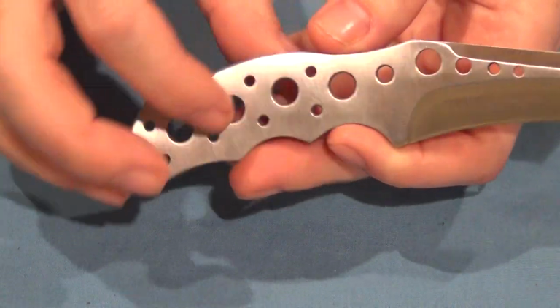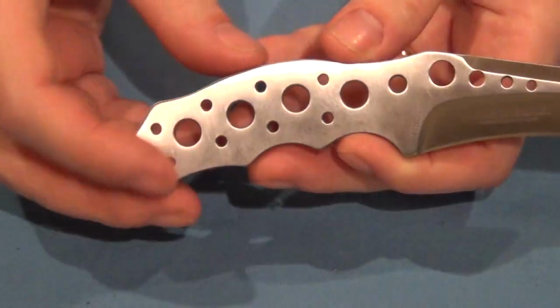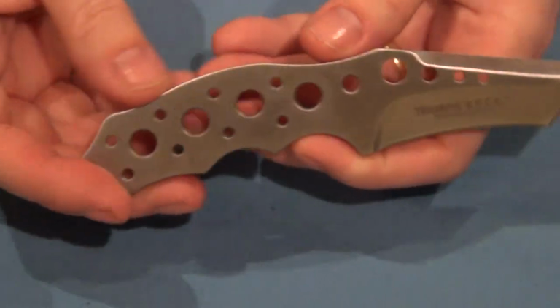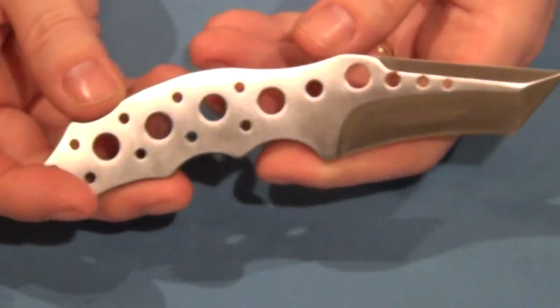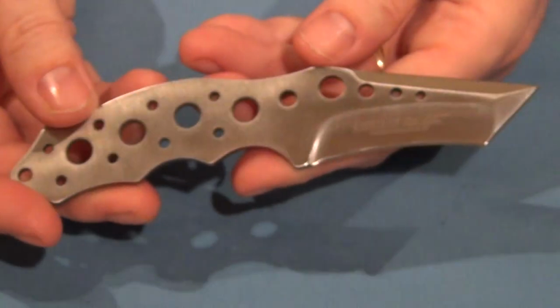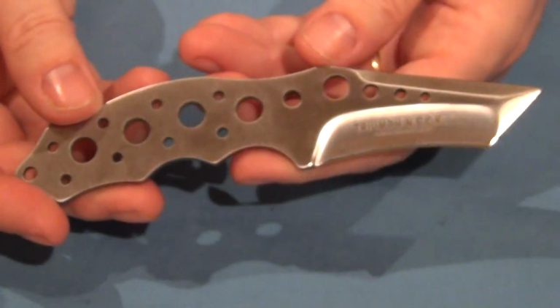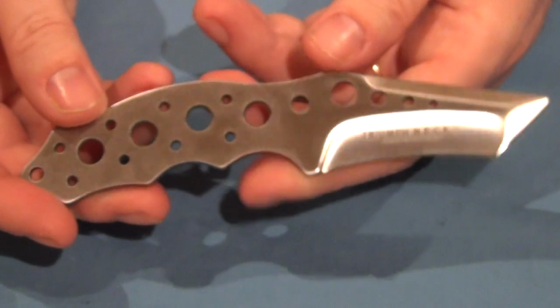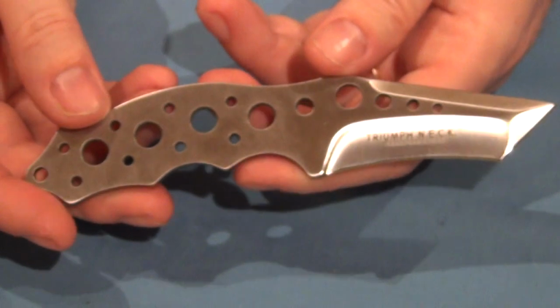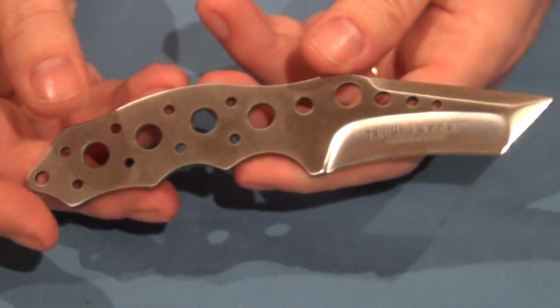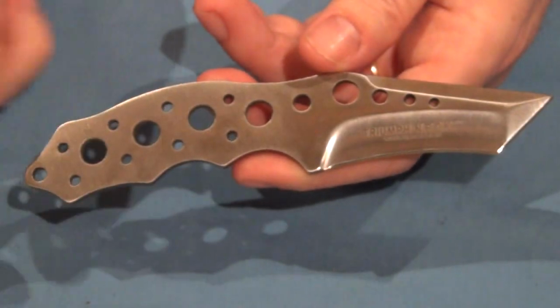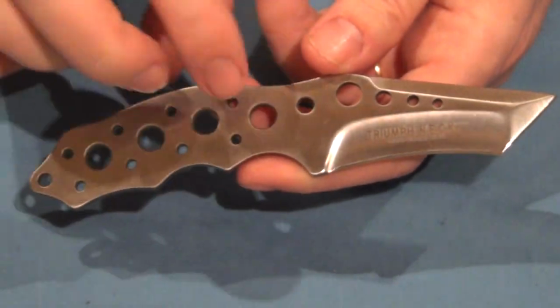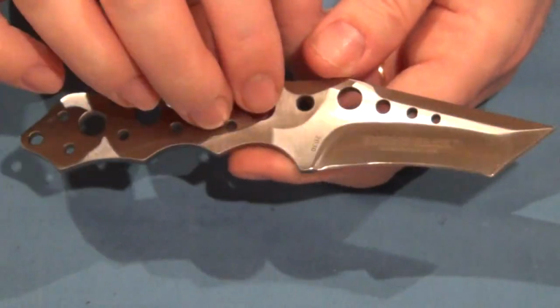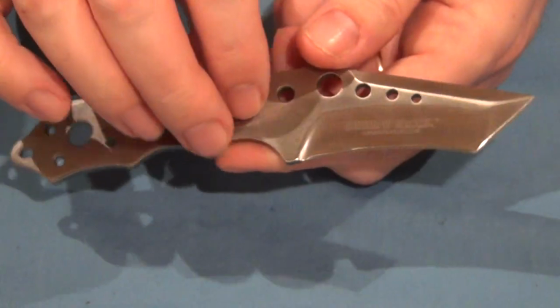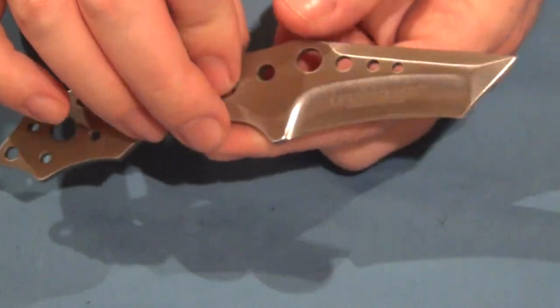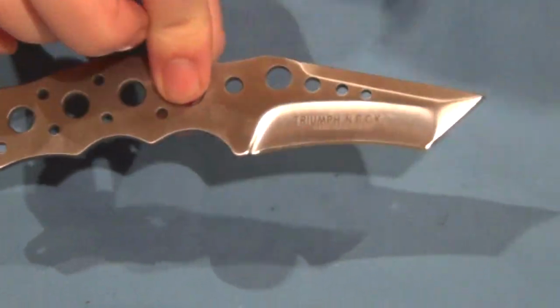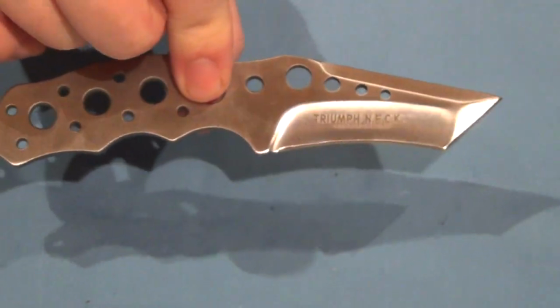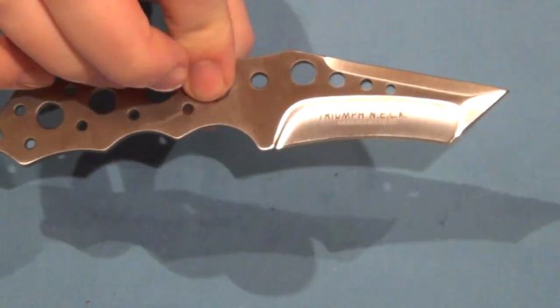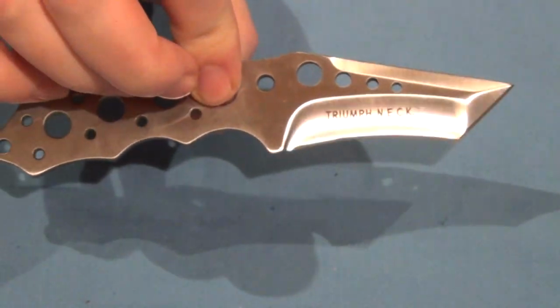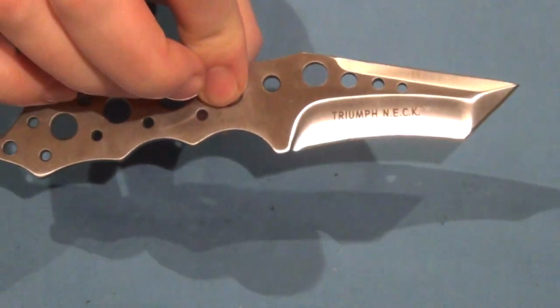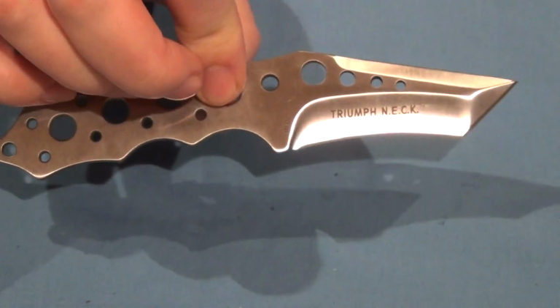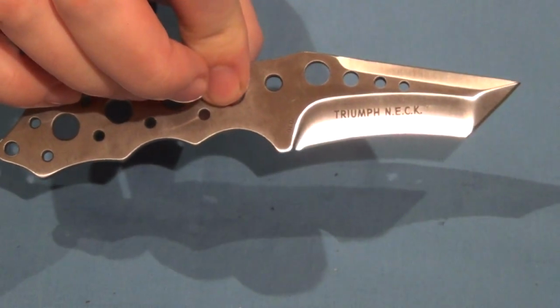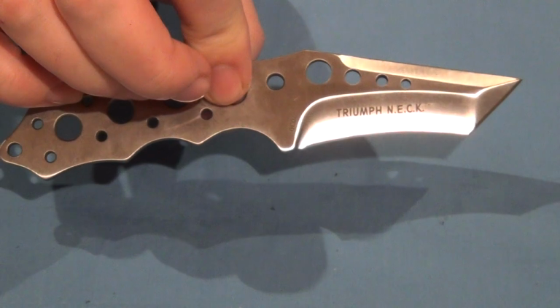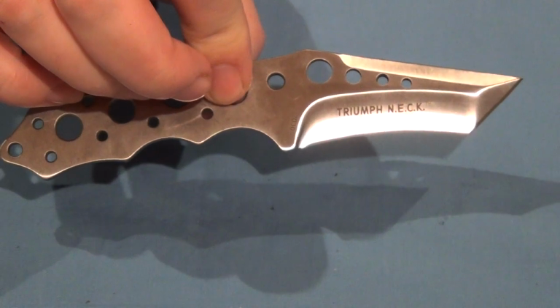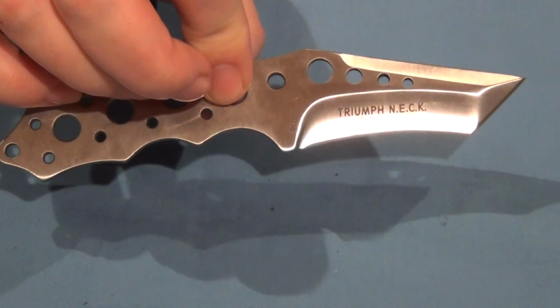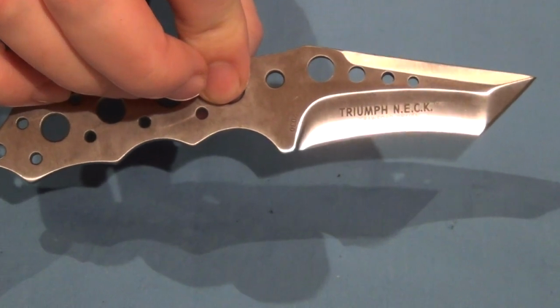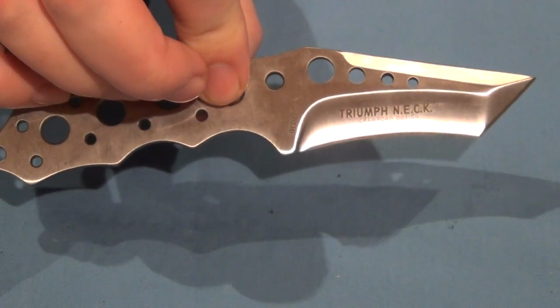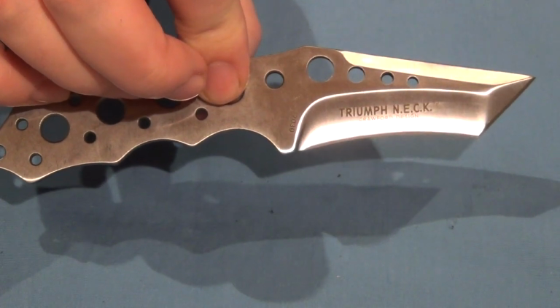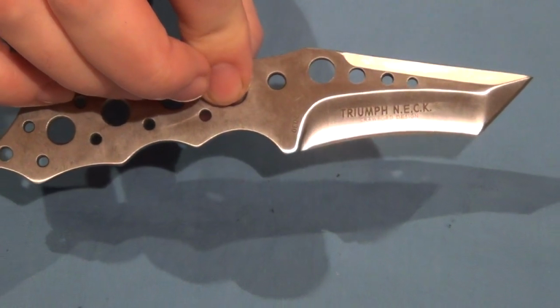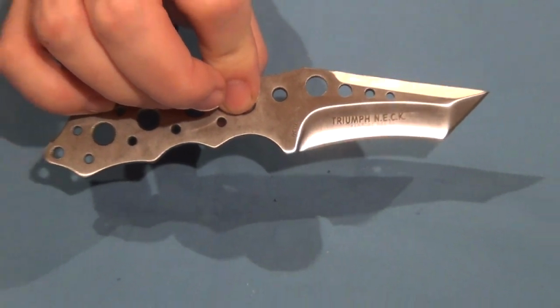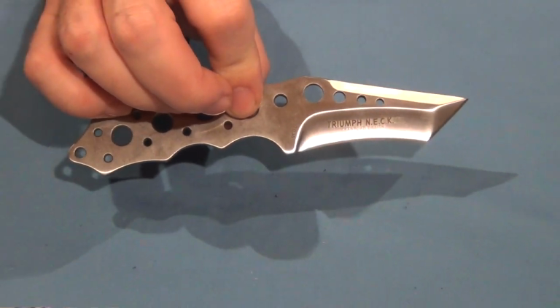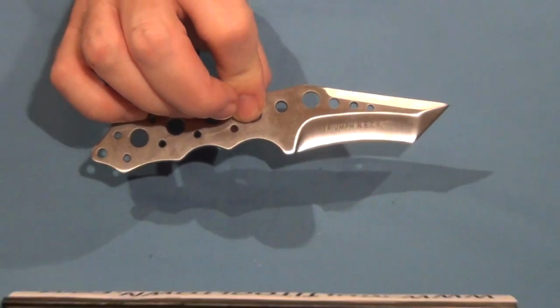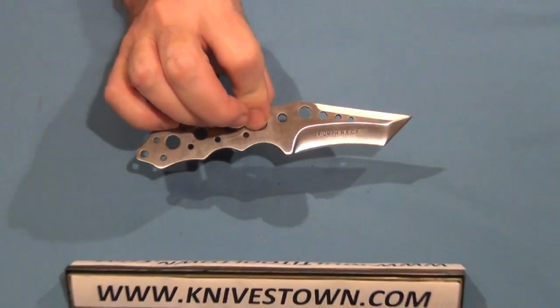This is the same blade that's used on the CRKT Triumph folder. So if you're a fan of that, you might like this knife as well.